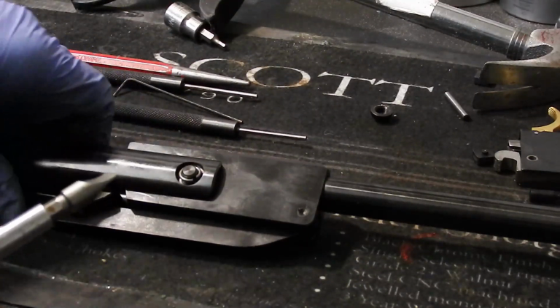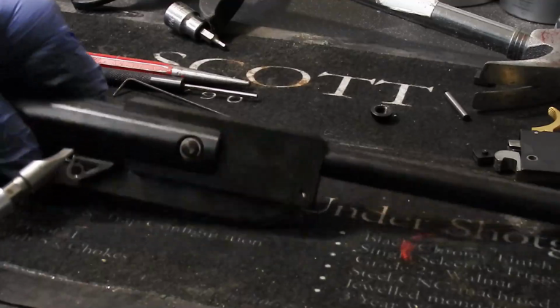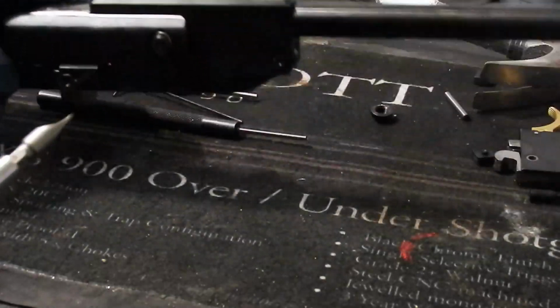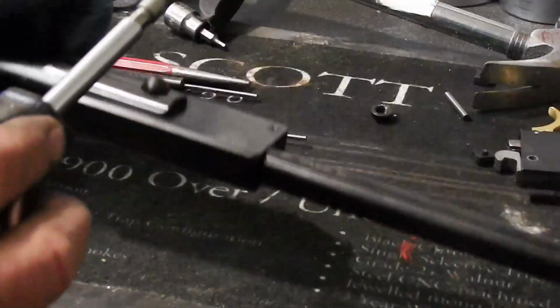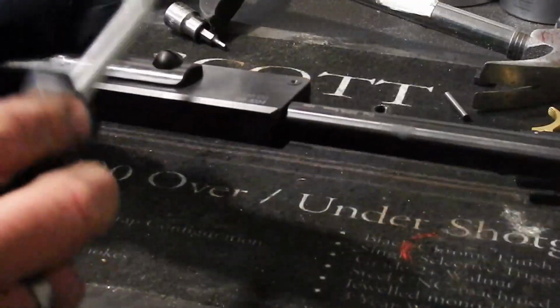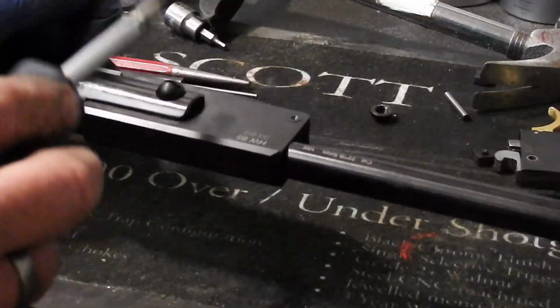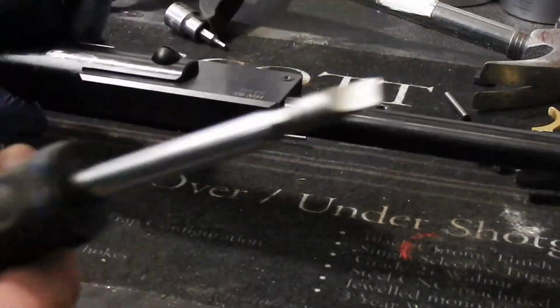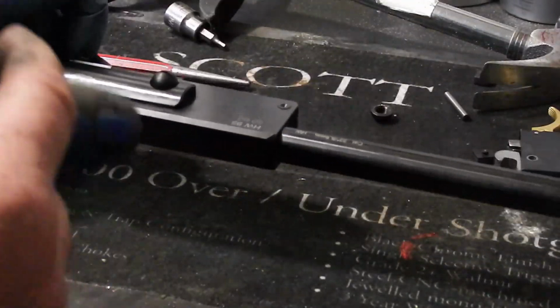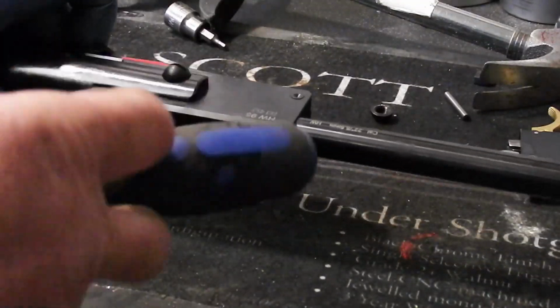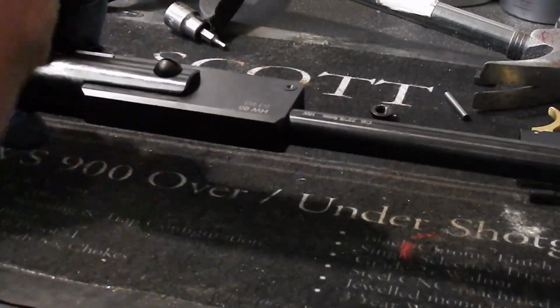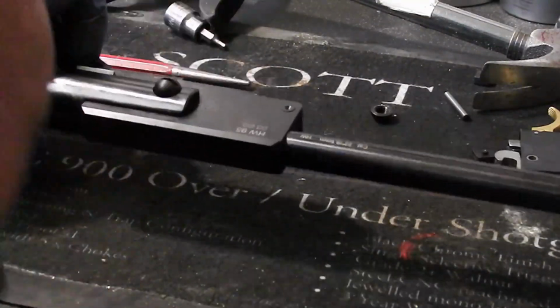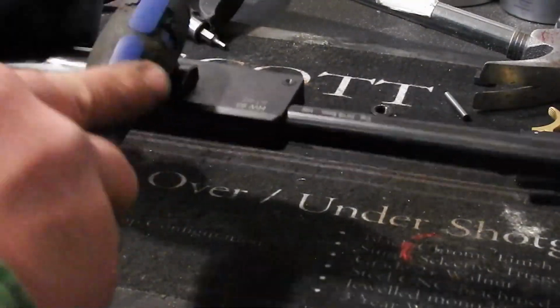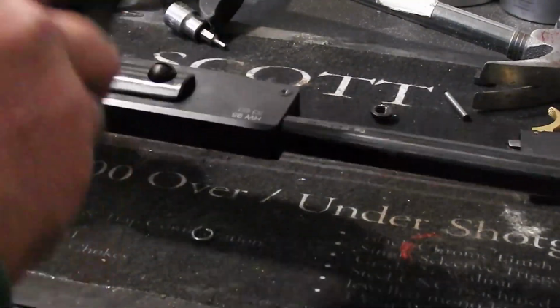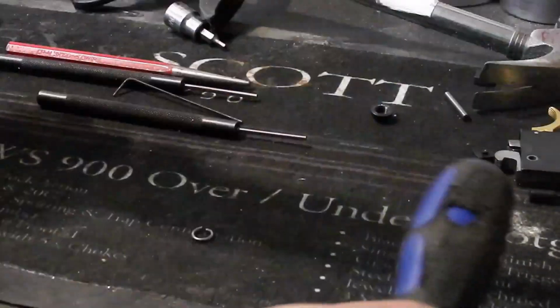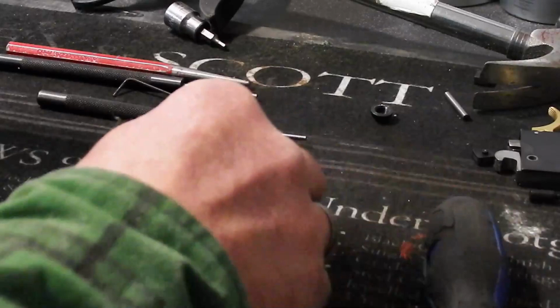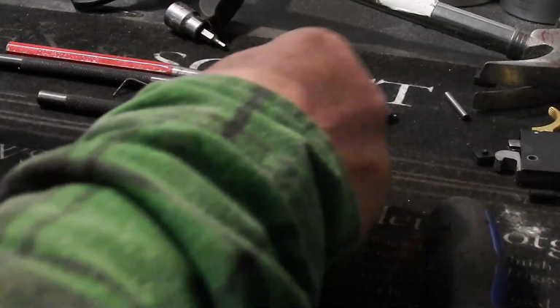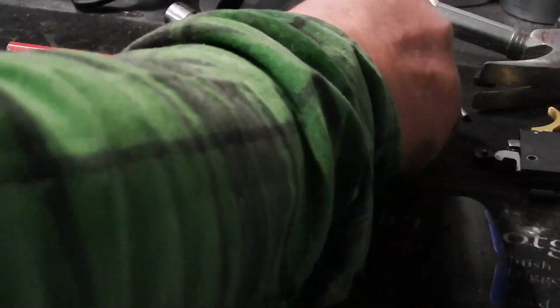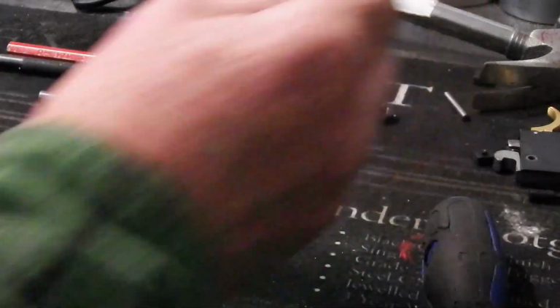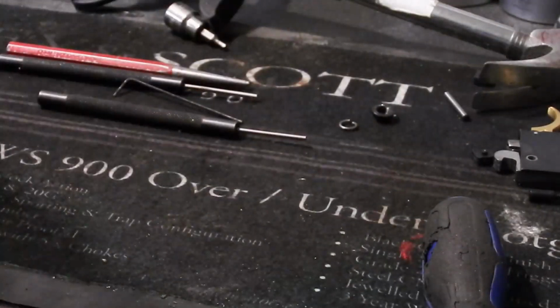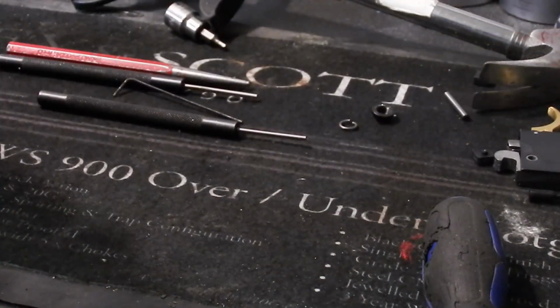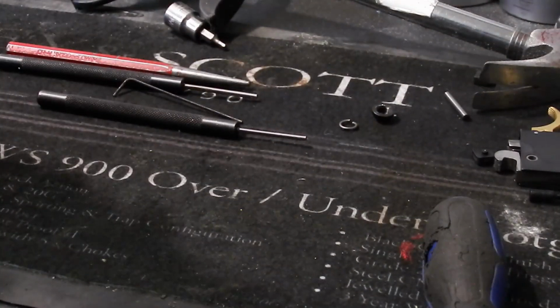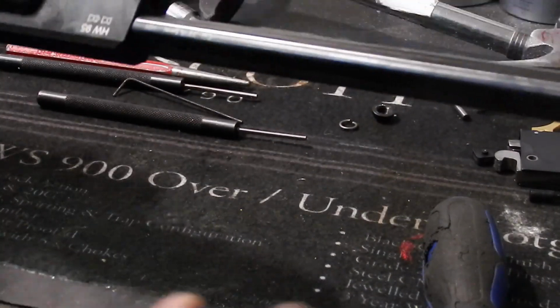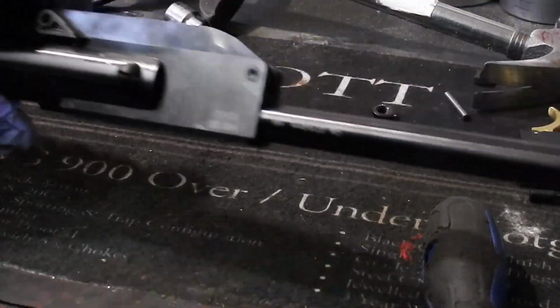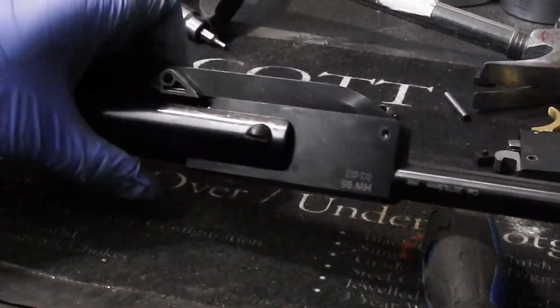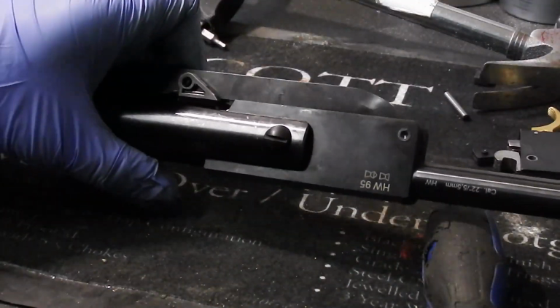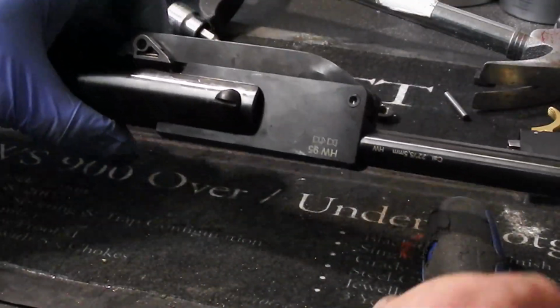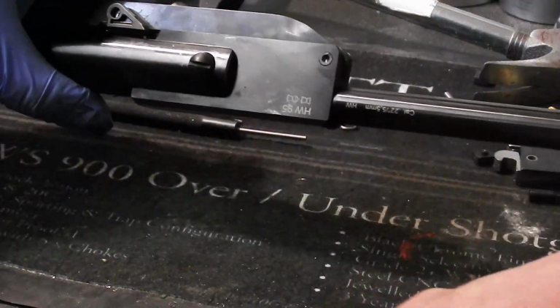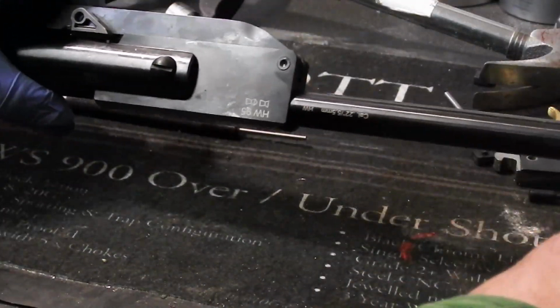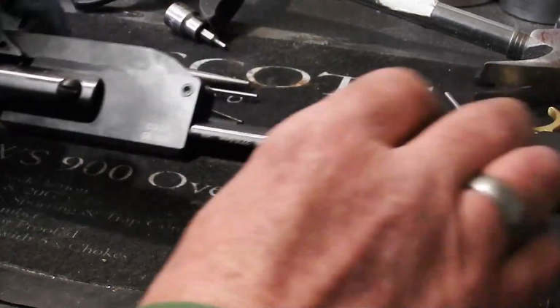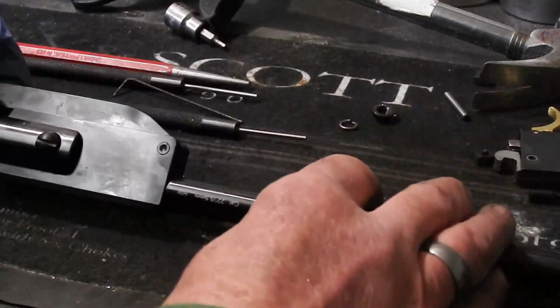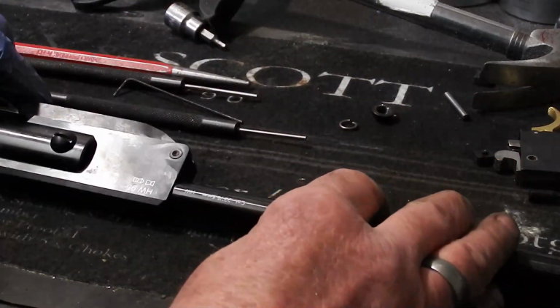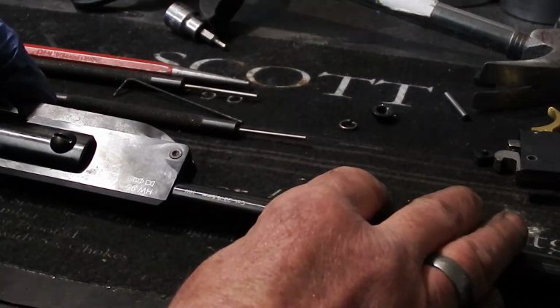So this is your nut. It shouldn't be that tight because it is in effect the lock nut, and behind your lock nut there's a circle or washer. Try not to lose that.